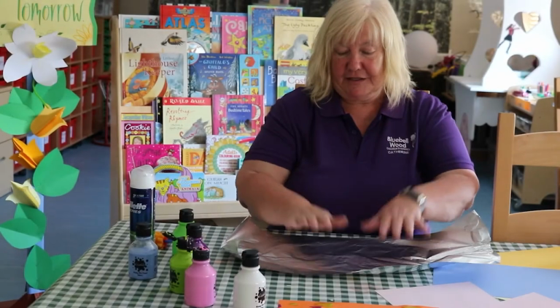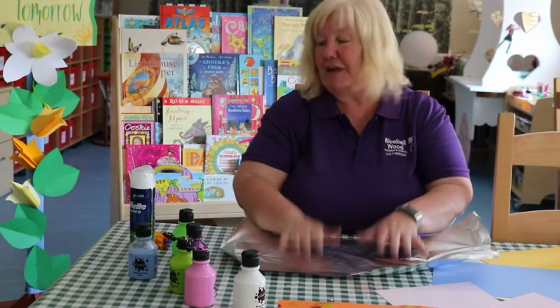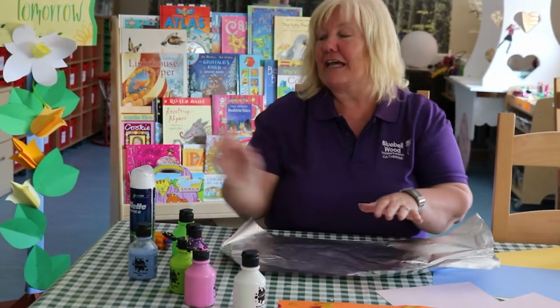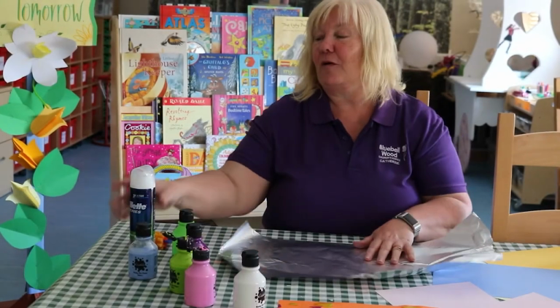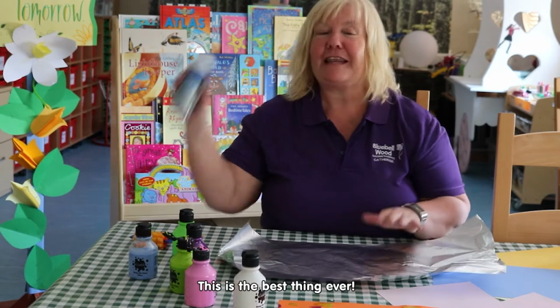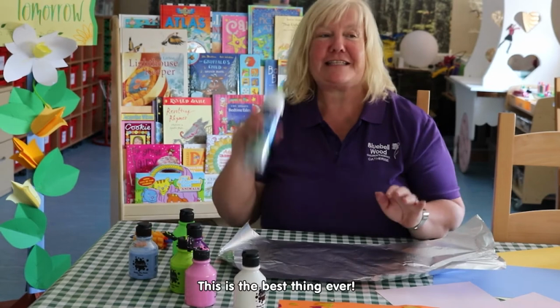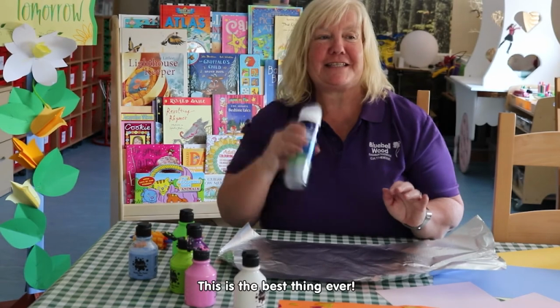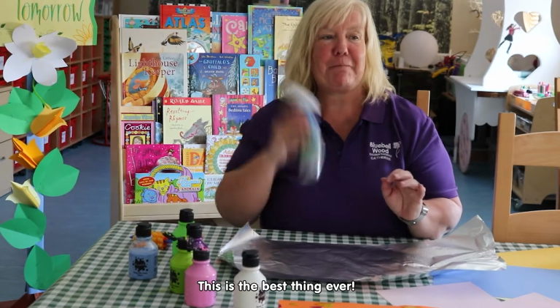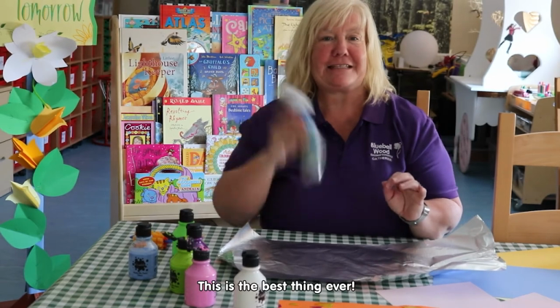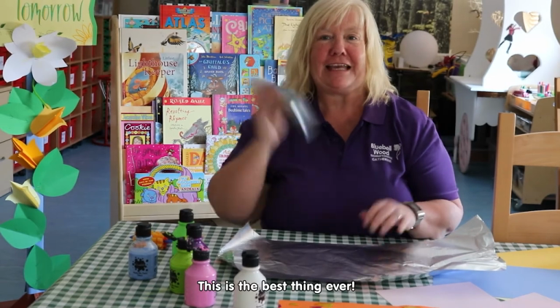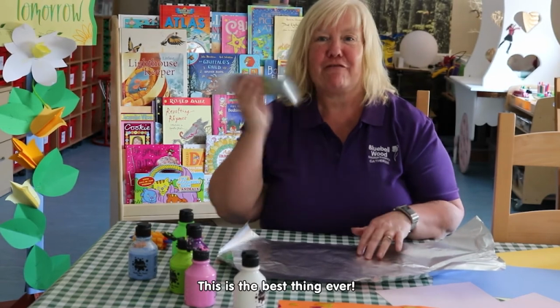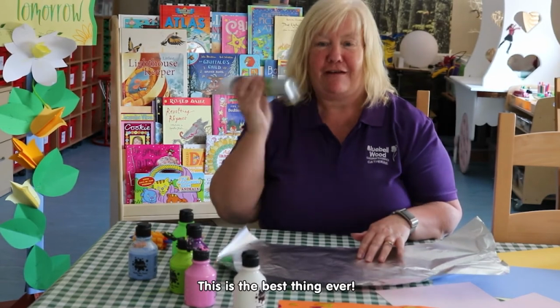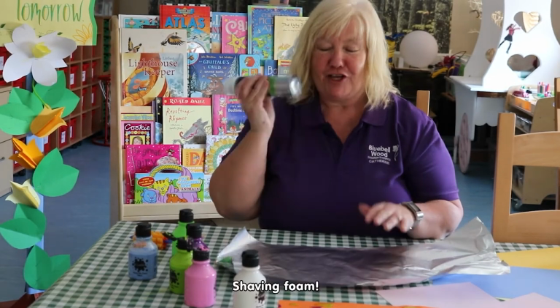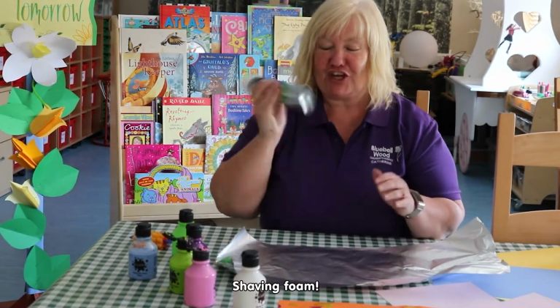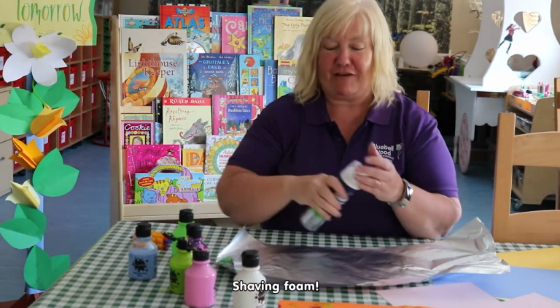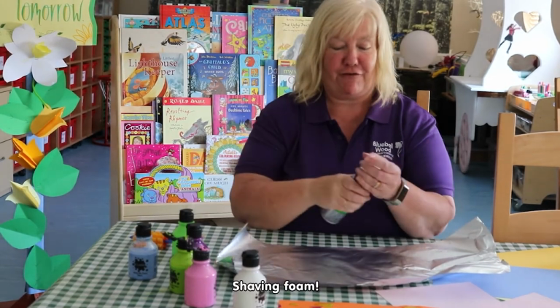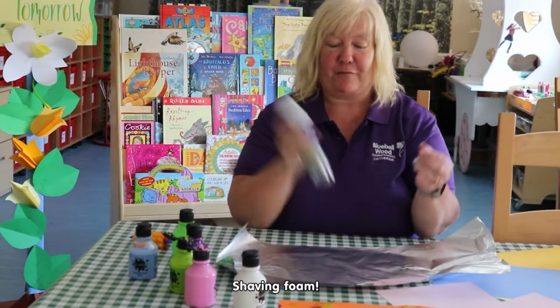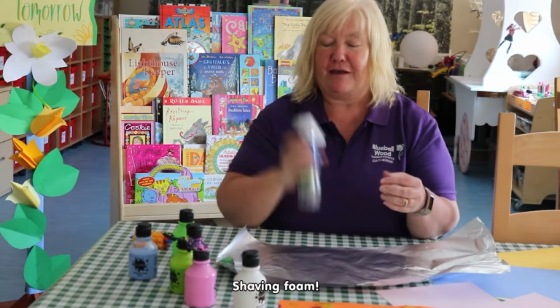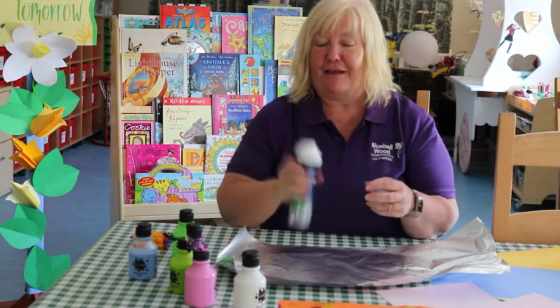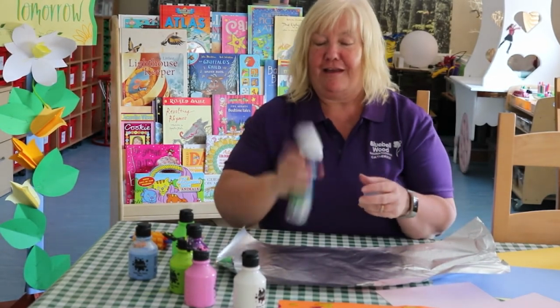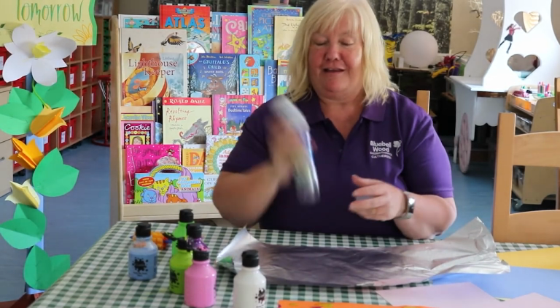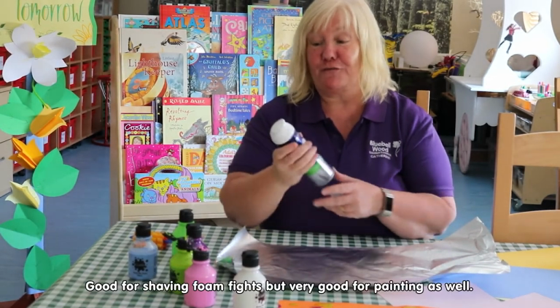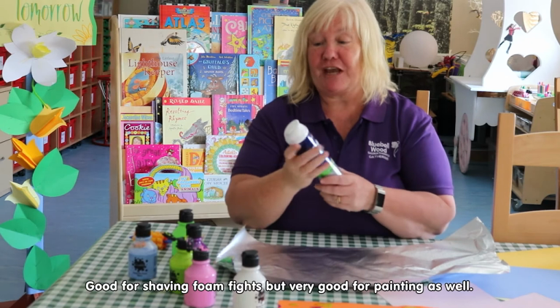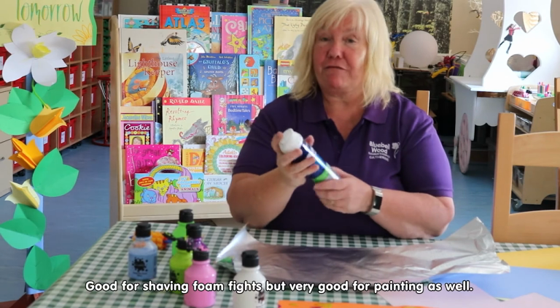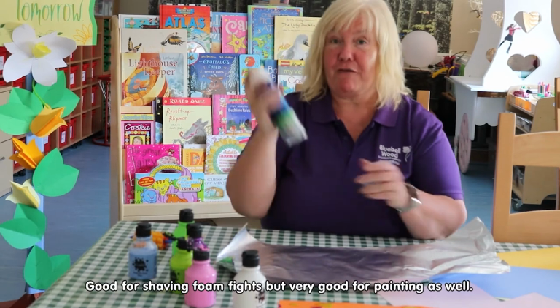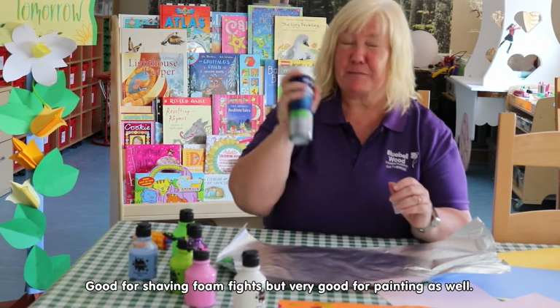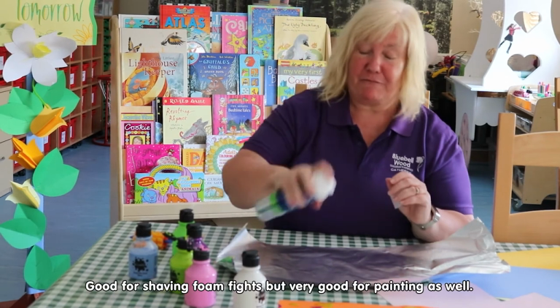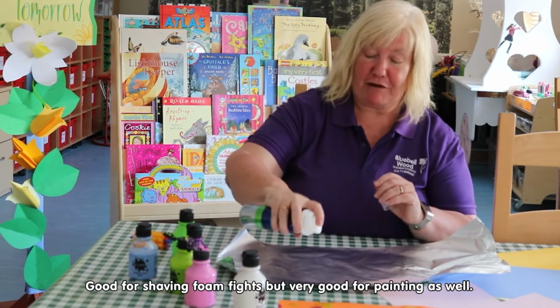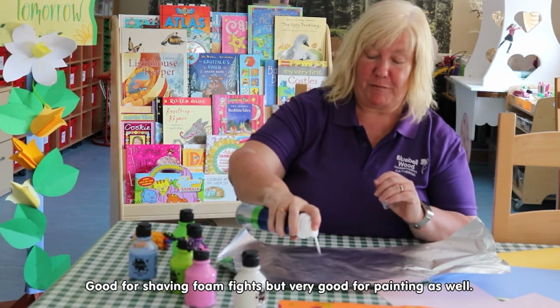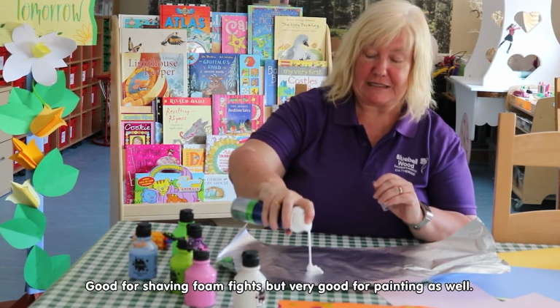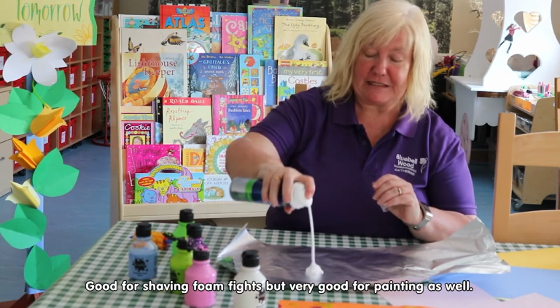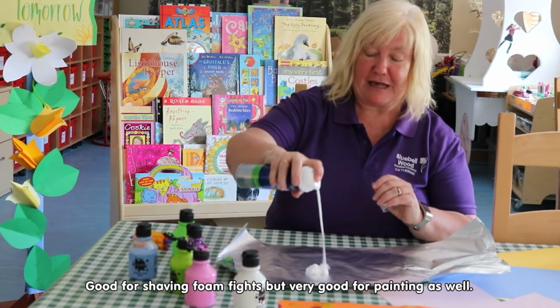Set it out, and this is the best thing ever — shaving foam! It's good for shaving foam fights, but it's very good for painting as well.